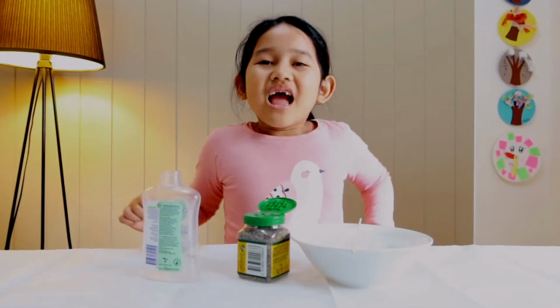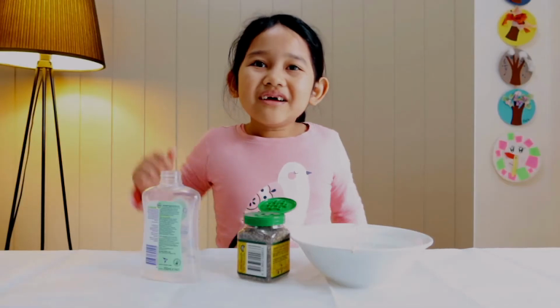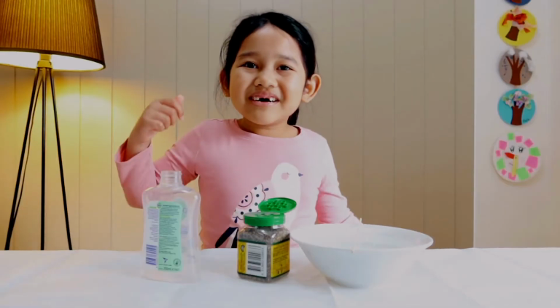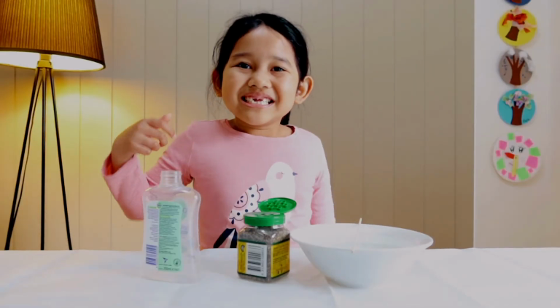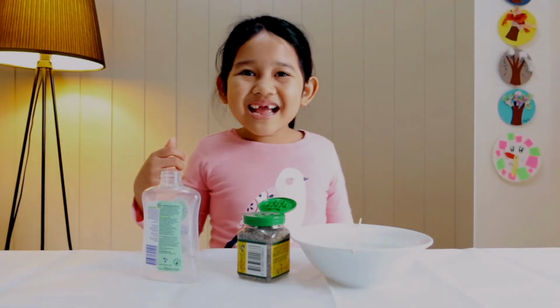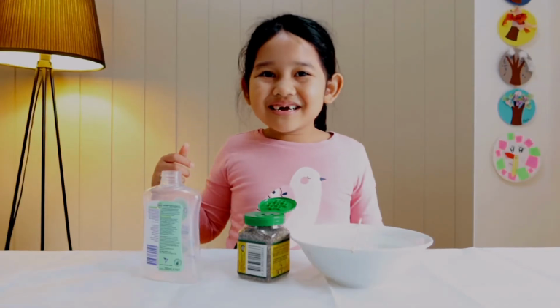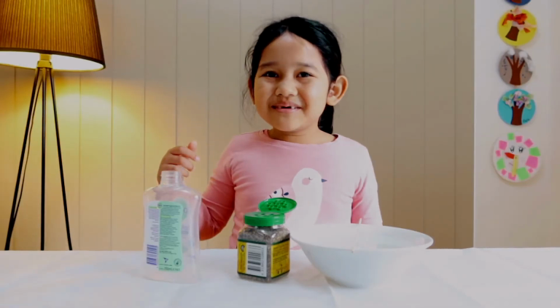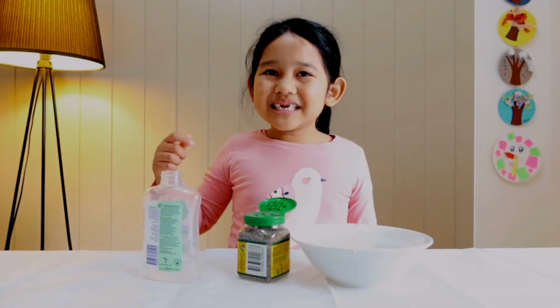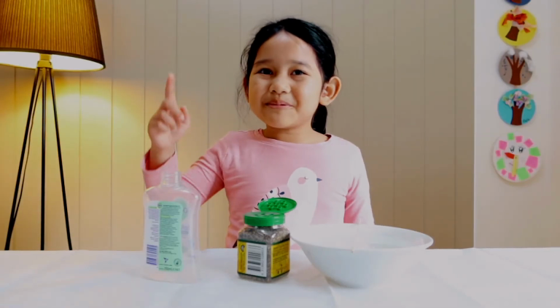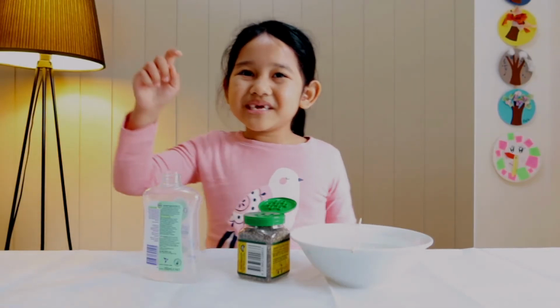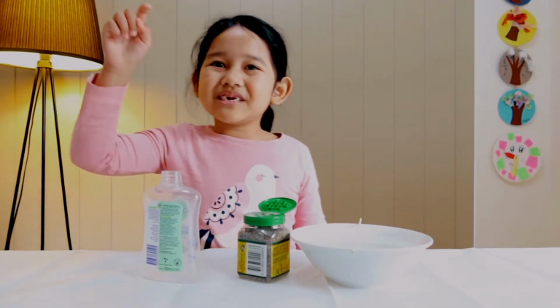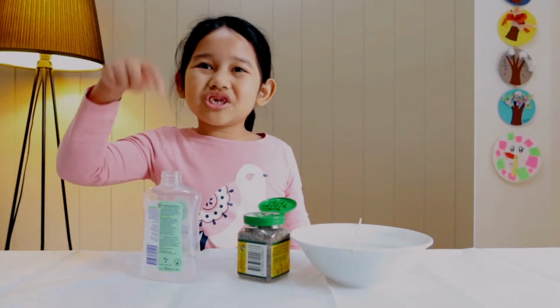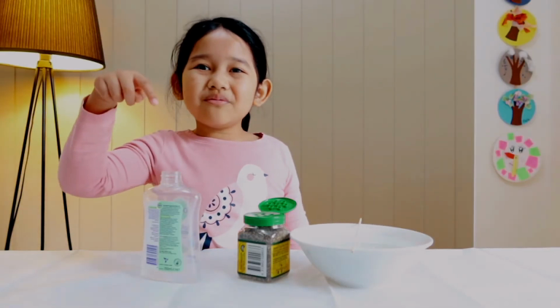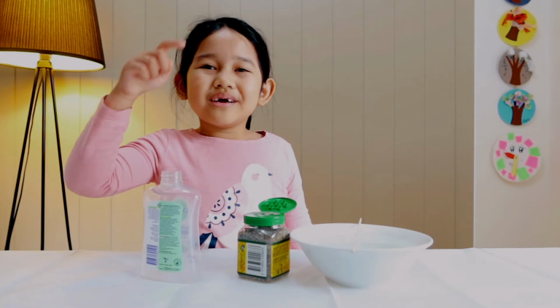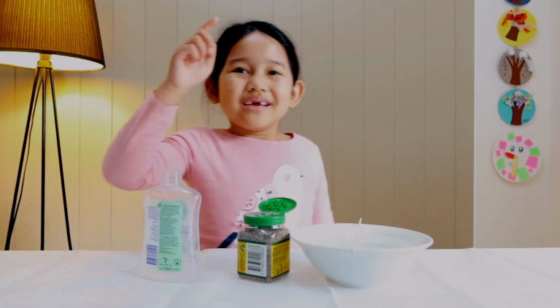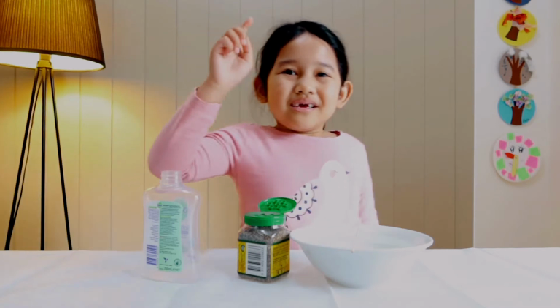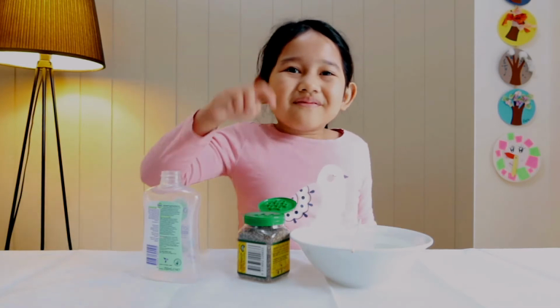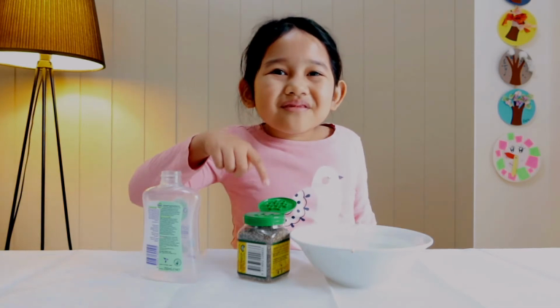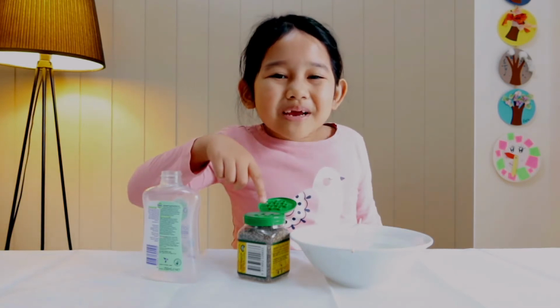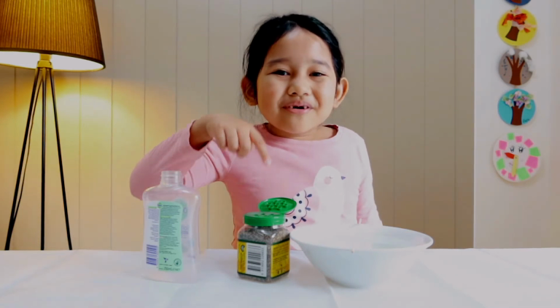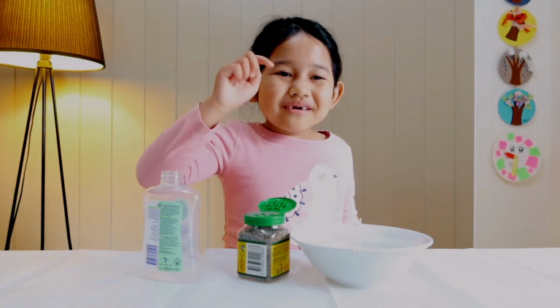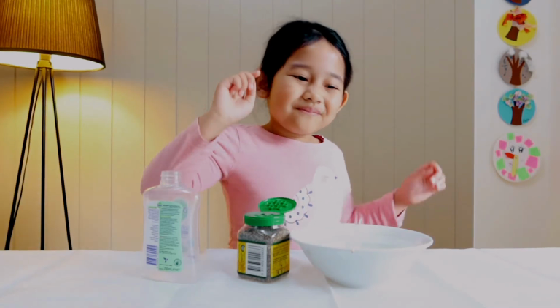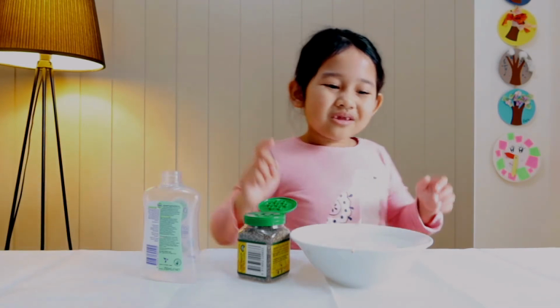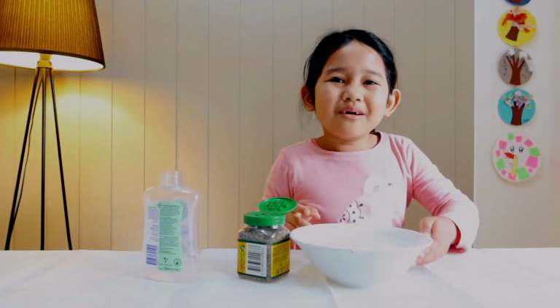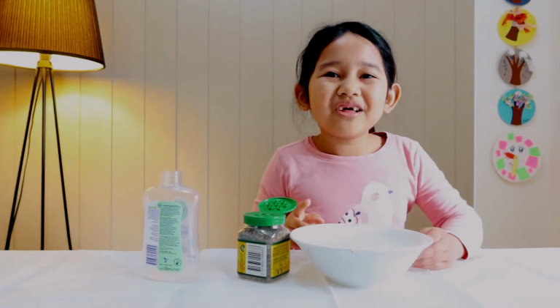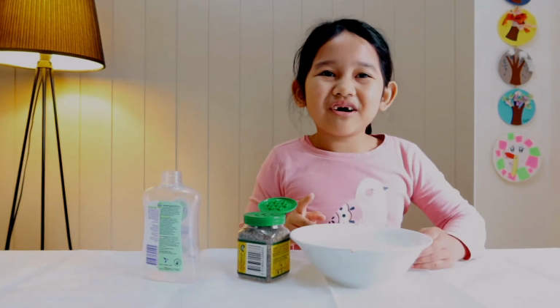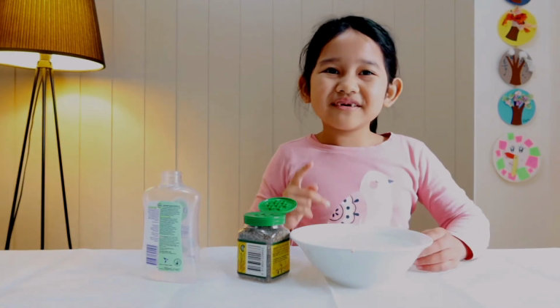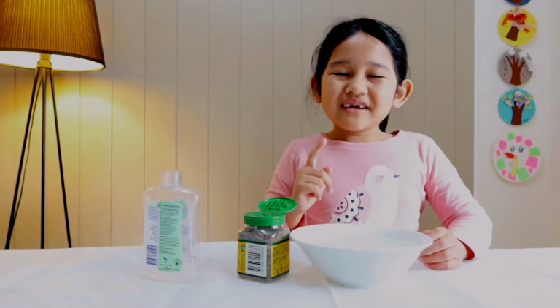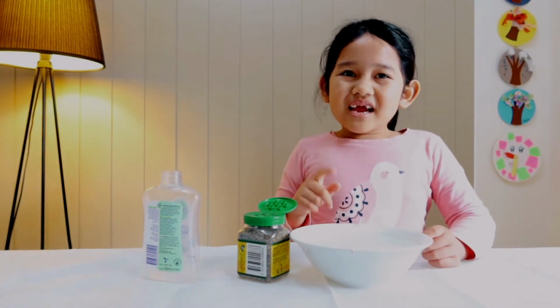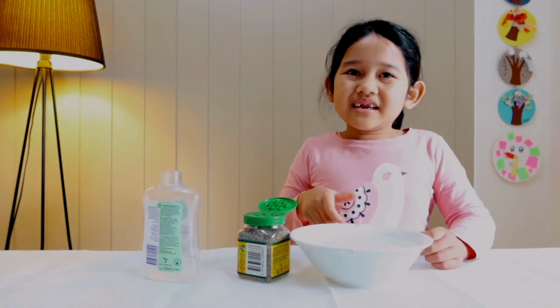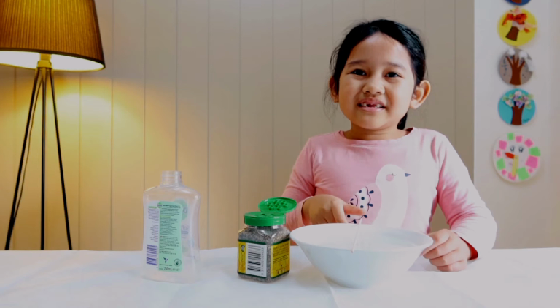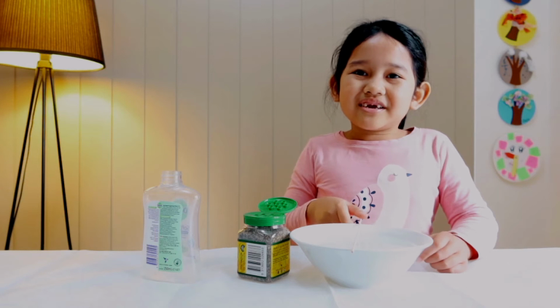Hello everyone! Today we are going to make an experiment with a soap, pepper, a bowl of water, and a stick.